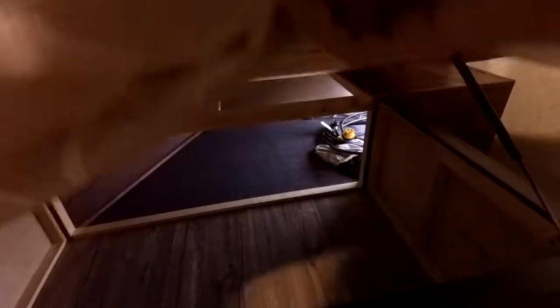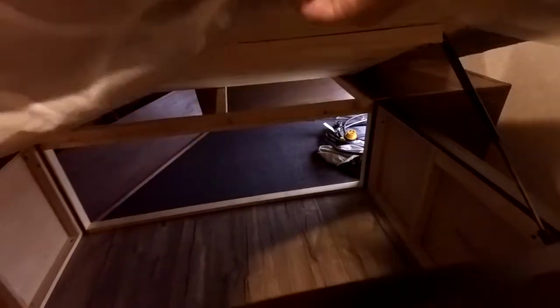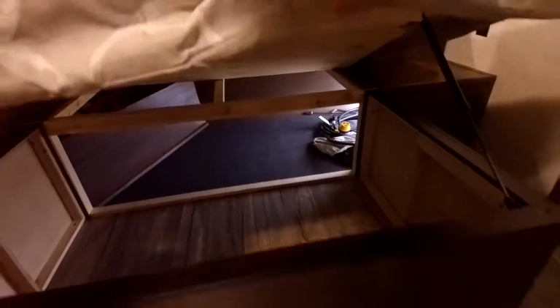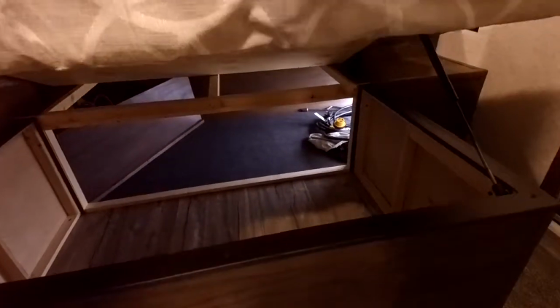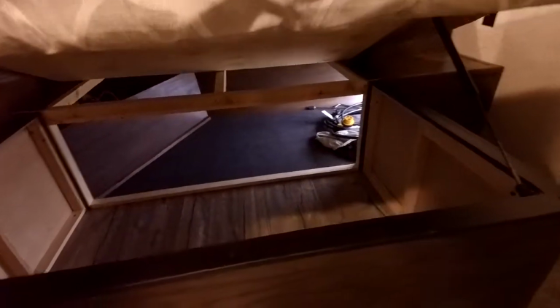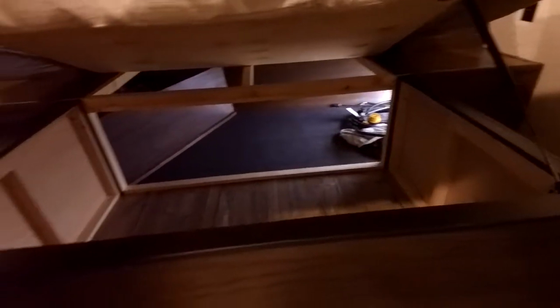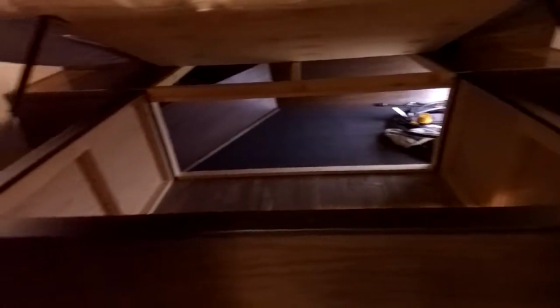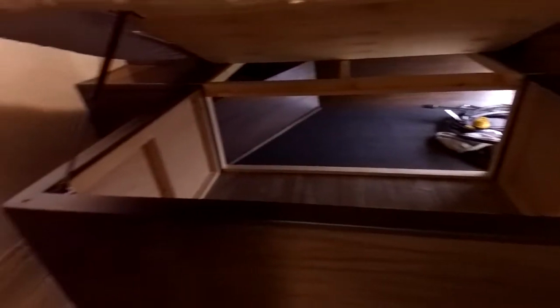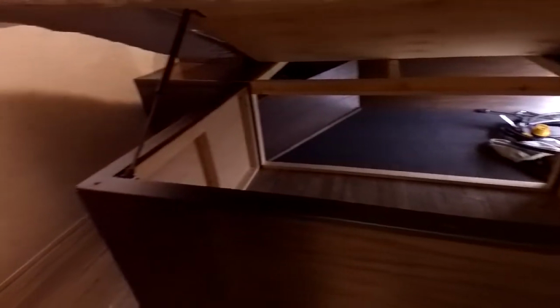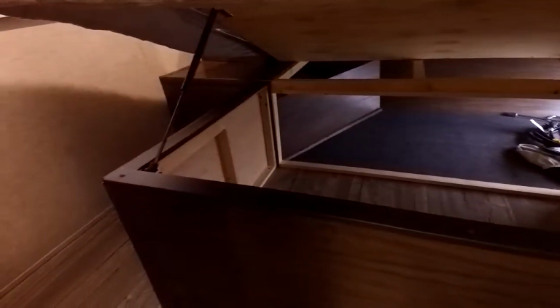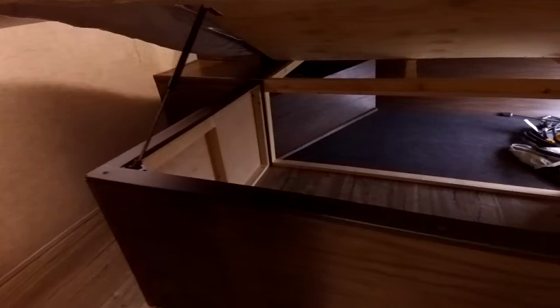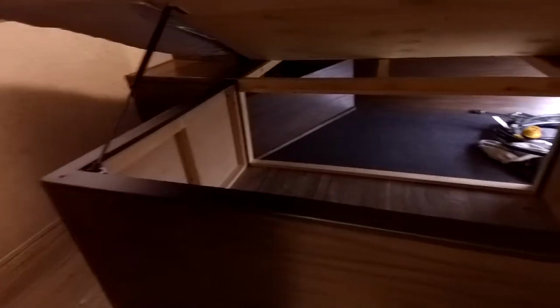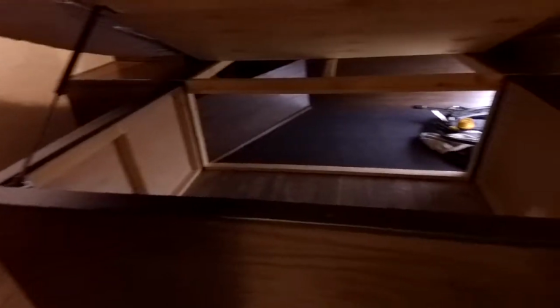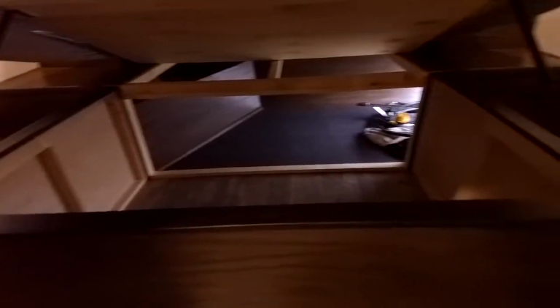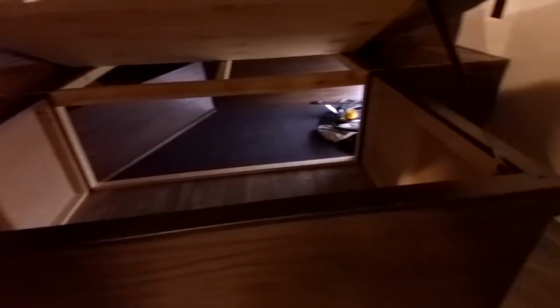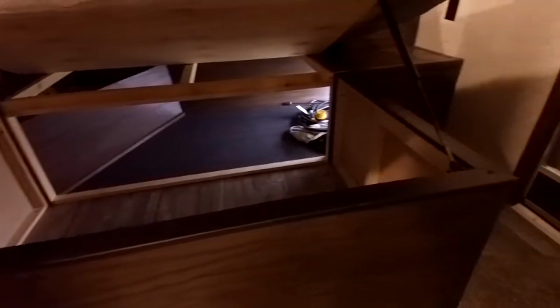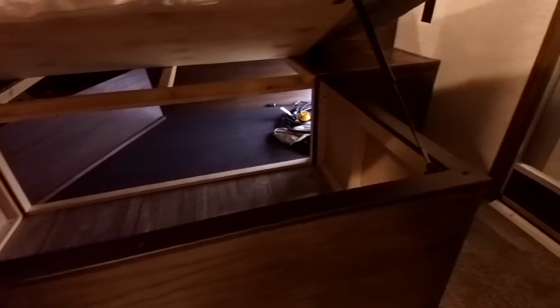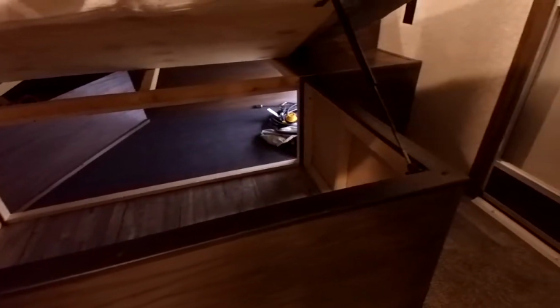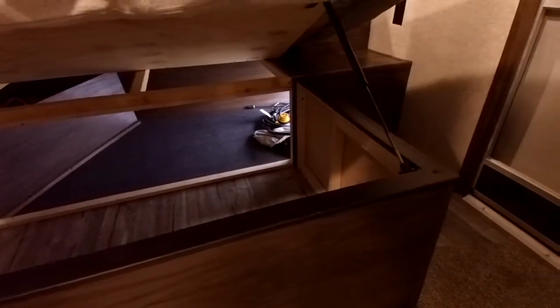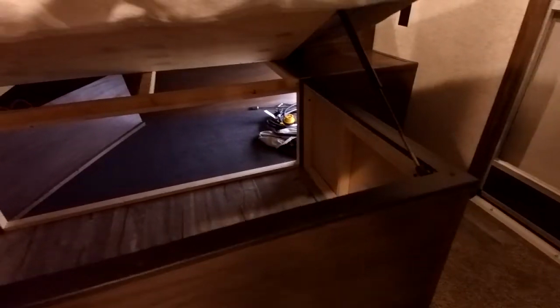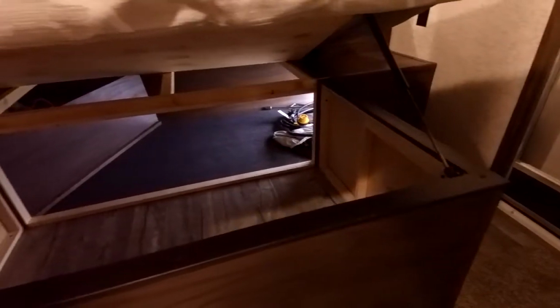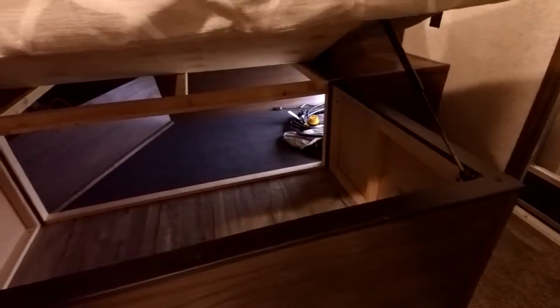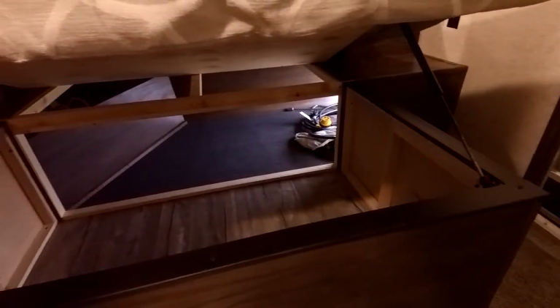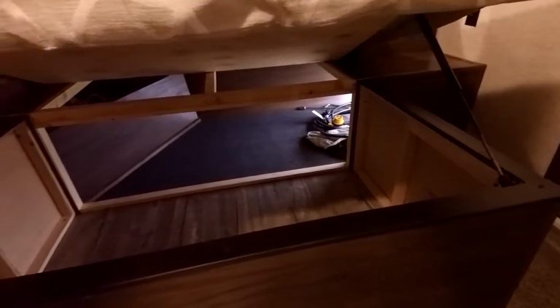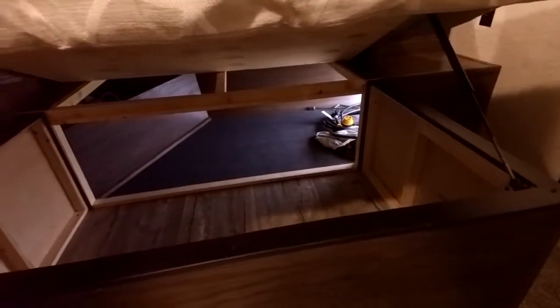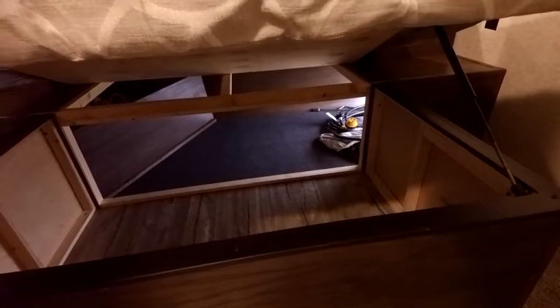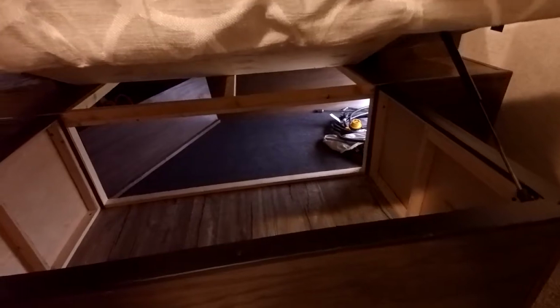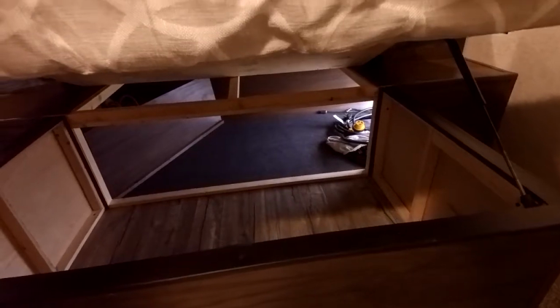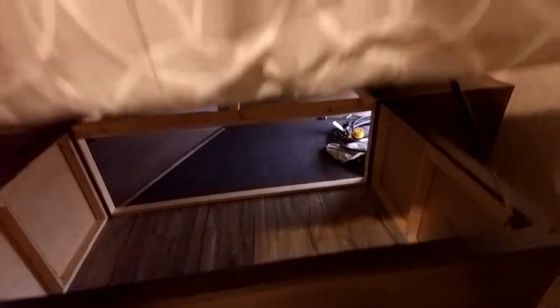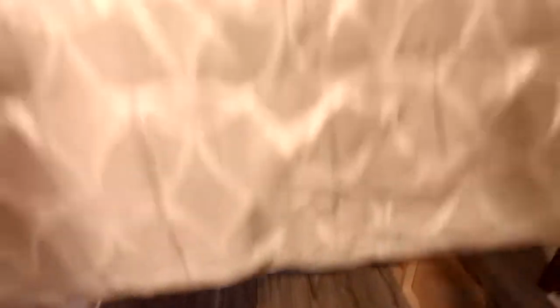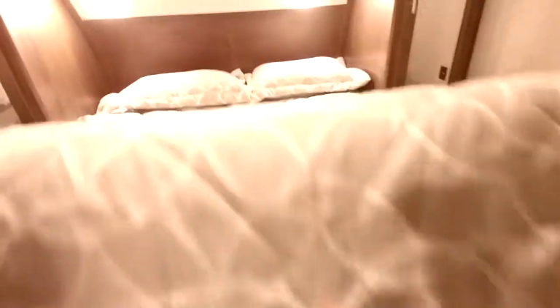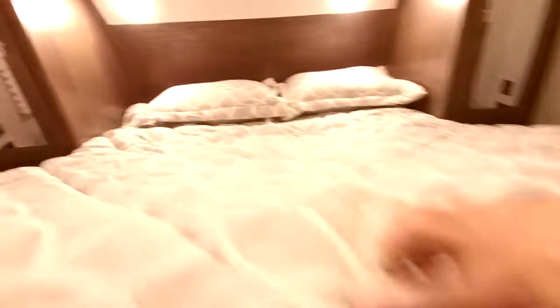There is storage underneath the bed as well. The nice thing is it has a hydraulic assist, so it makes it really easy to open — usually I have to struggle opening it, but this one is easy to open with one hand and it stays self-open. It's really nice and easy.